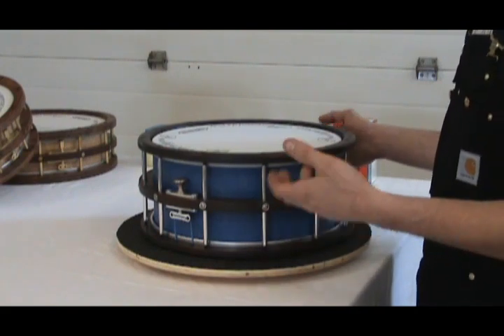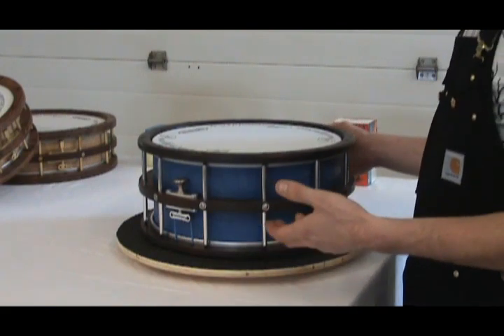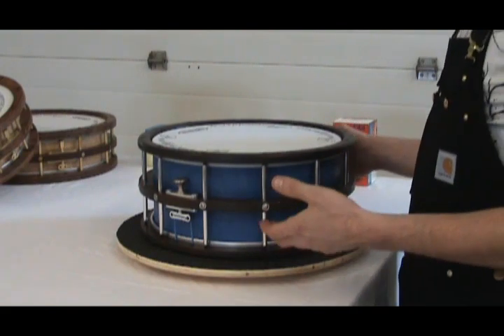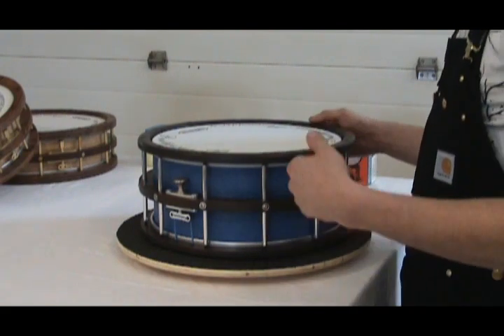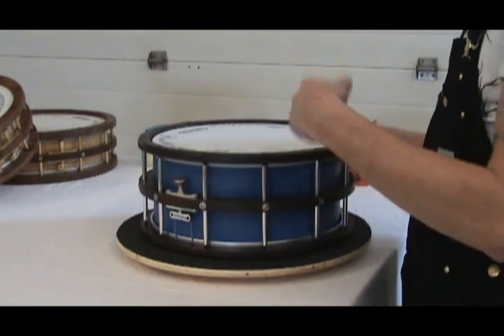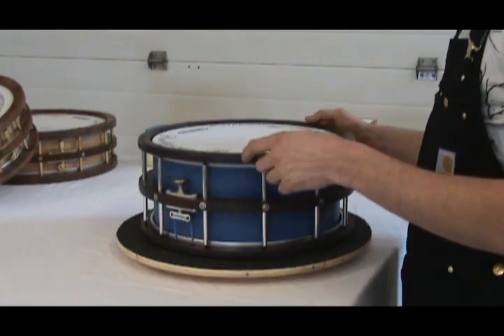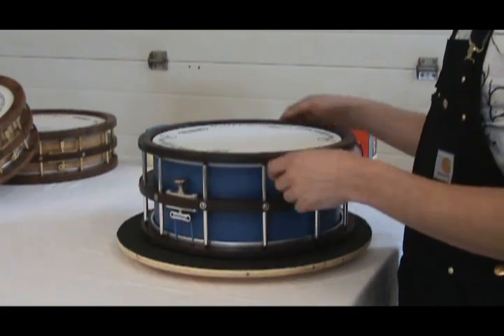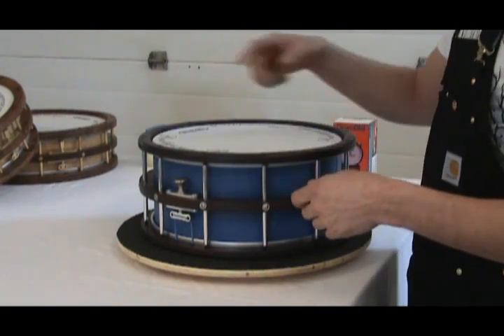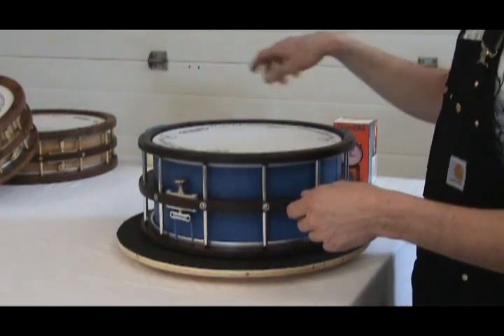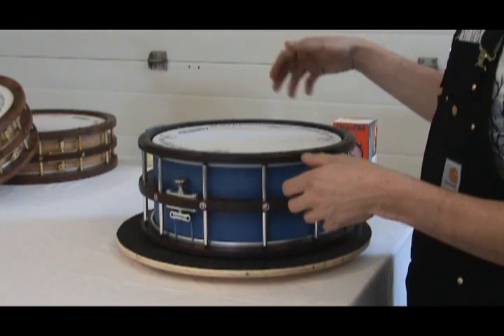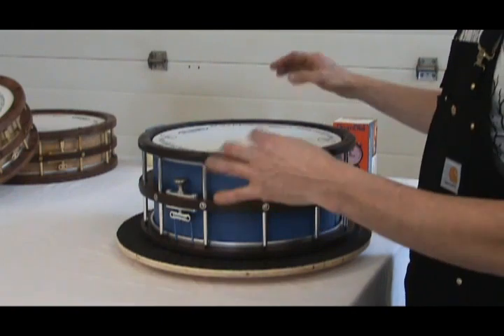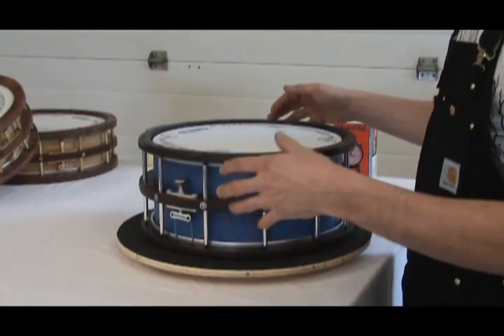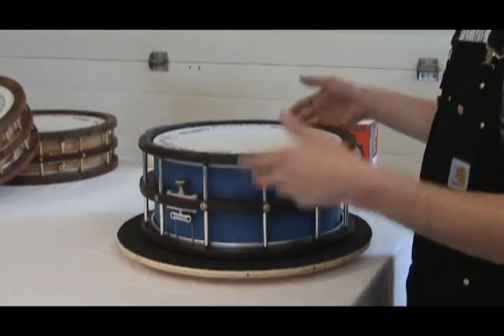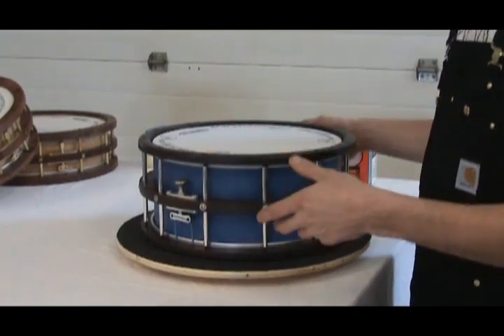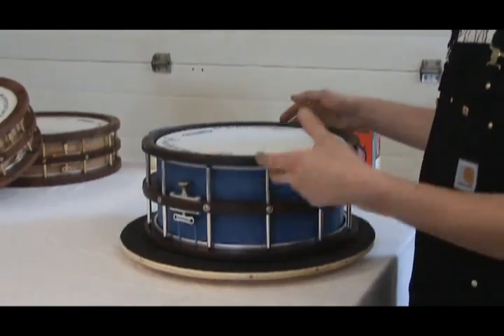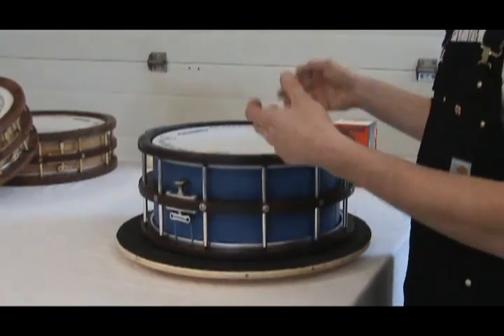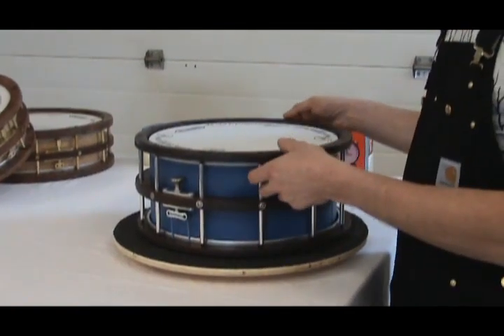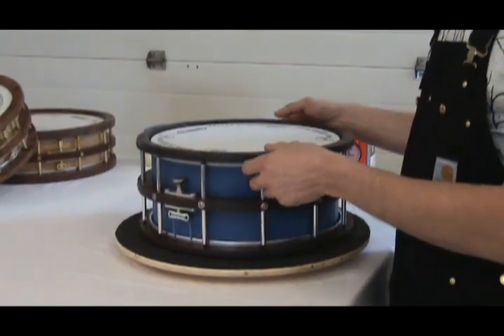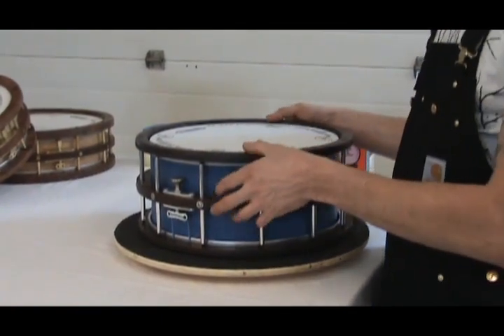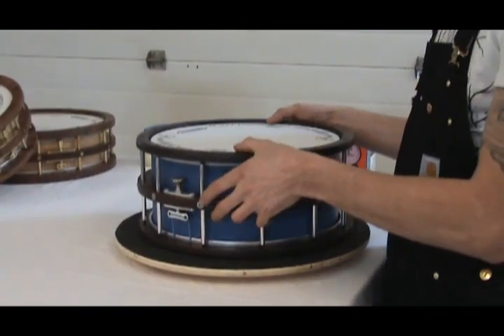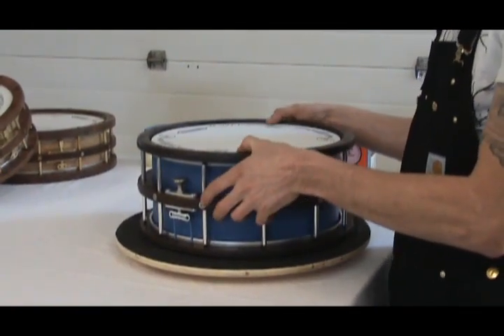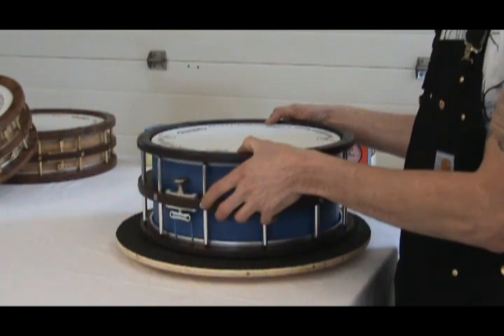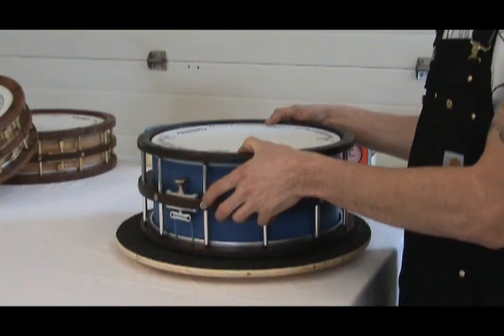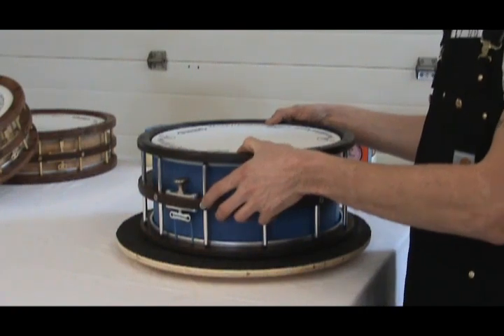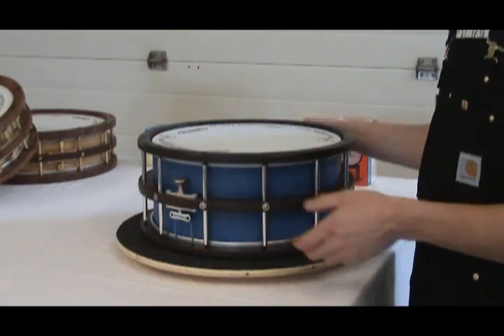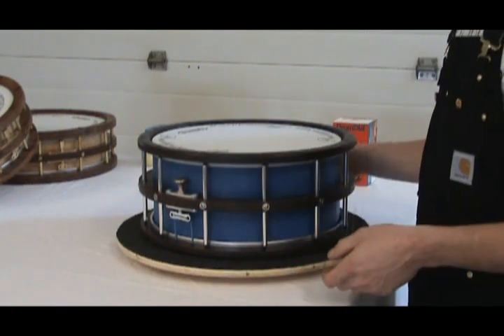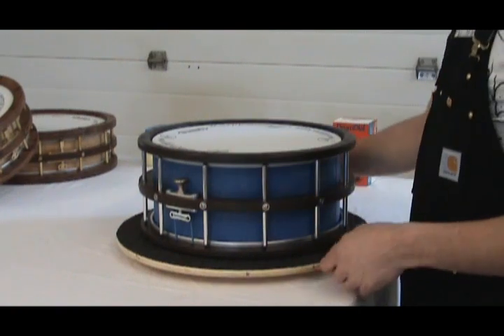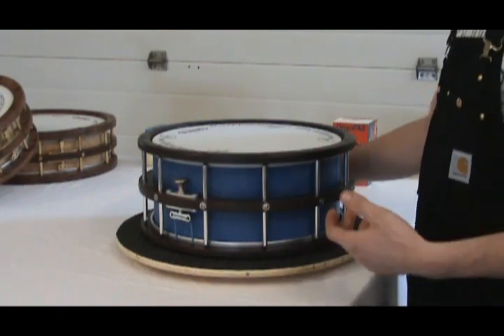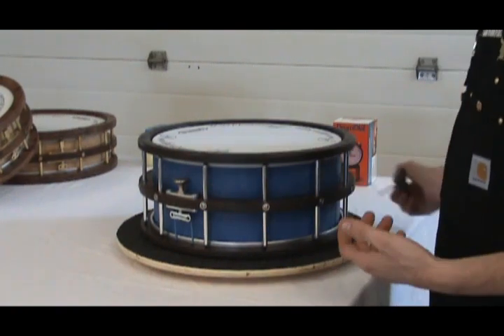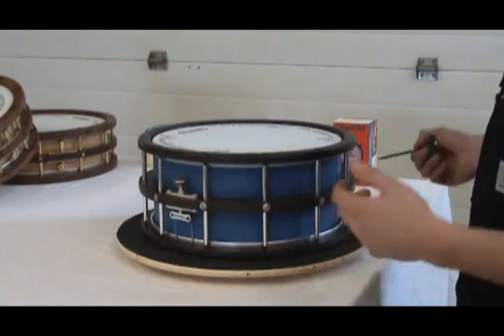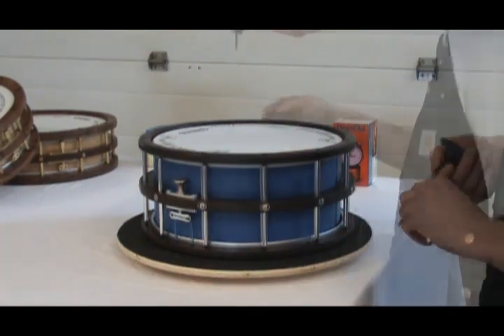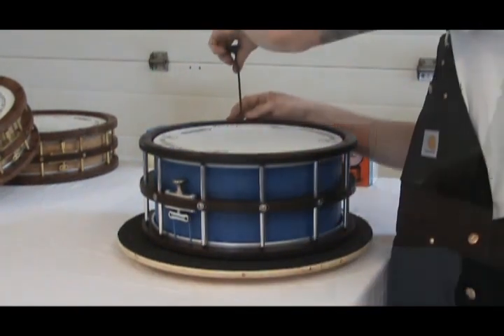In order to prevent that, as you're taking your head off, you start by loosening one side, flip it over, loosen the other side, and then flip it back over and remove the top head completely.